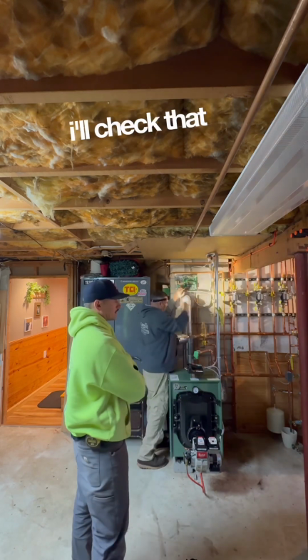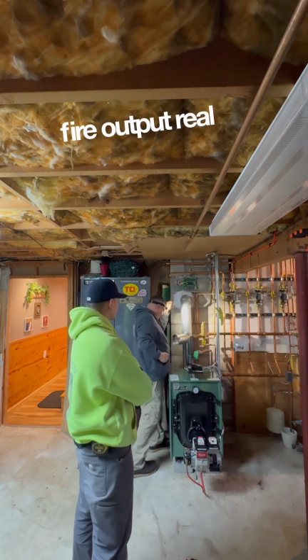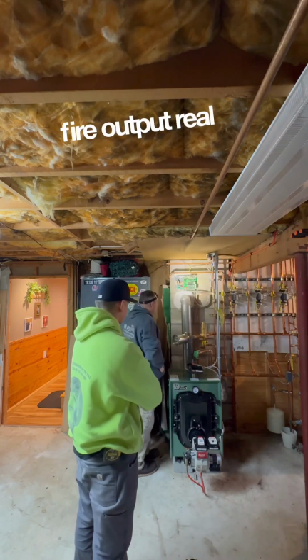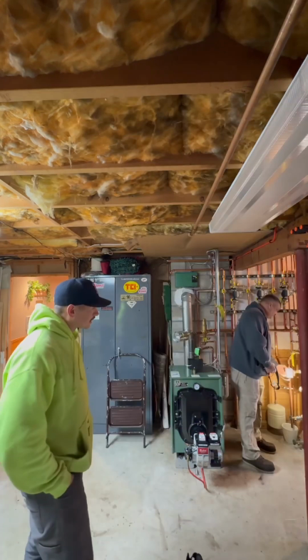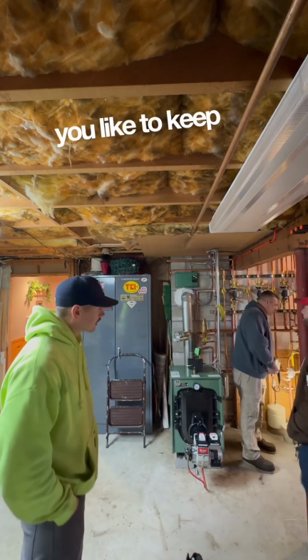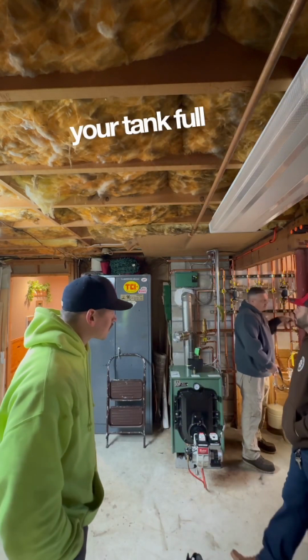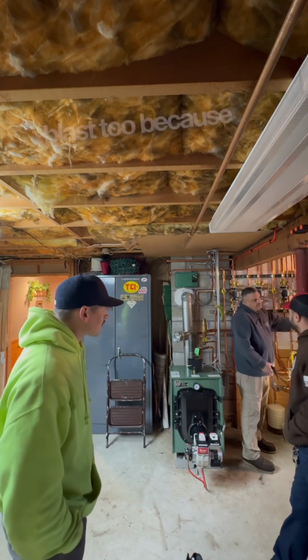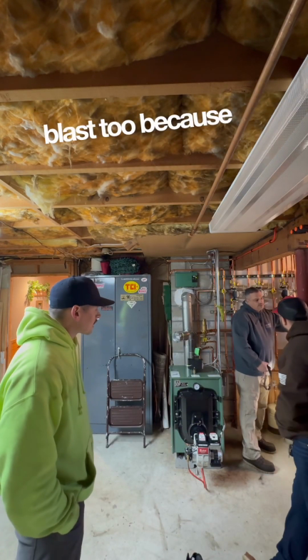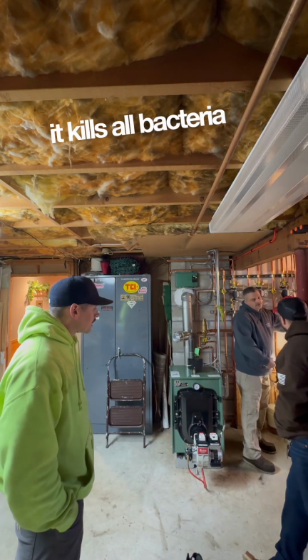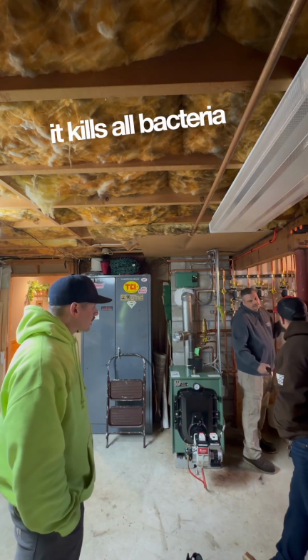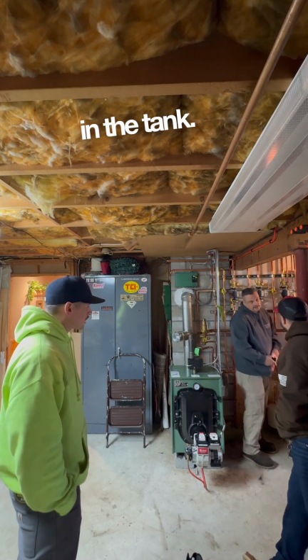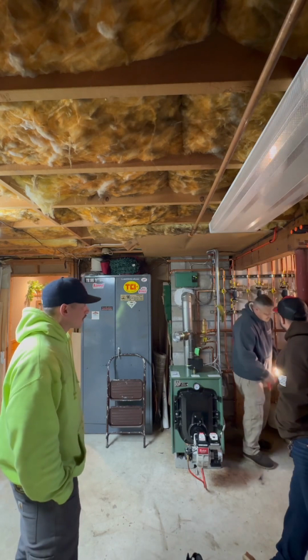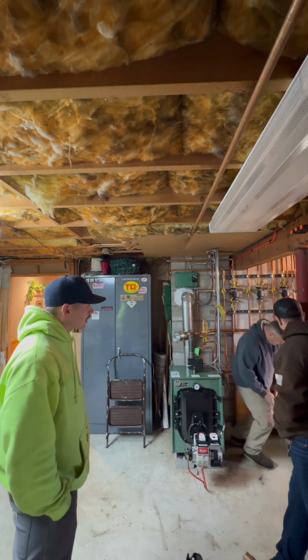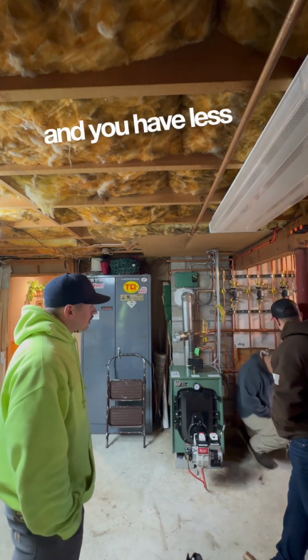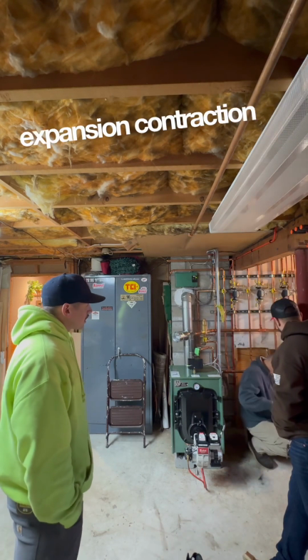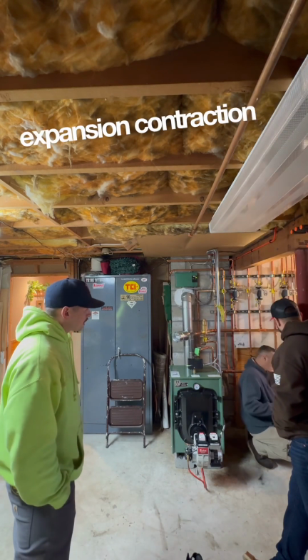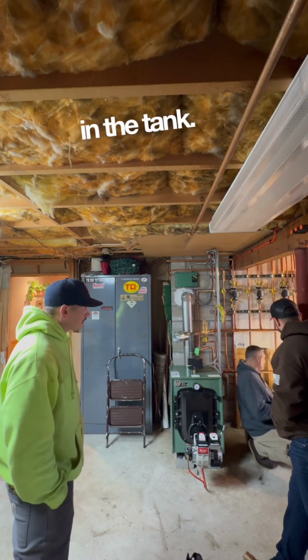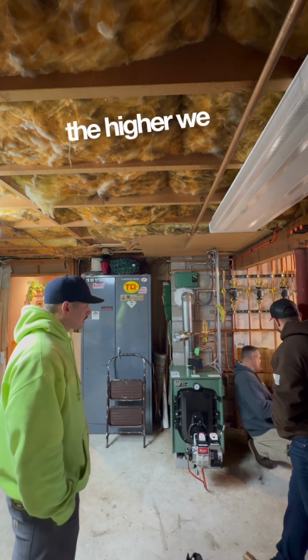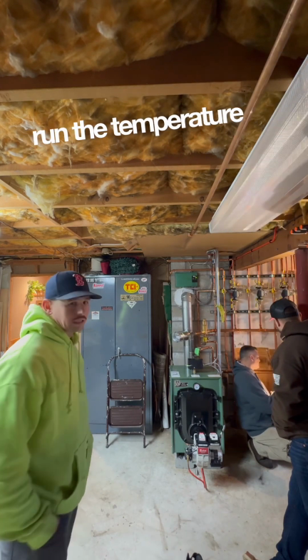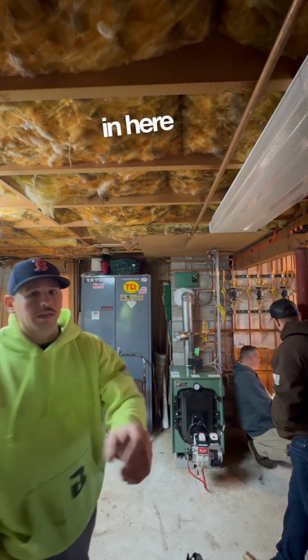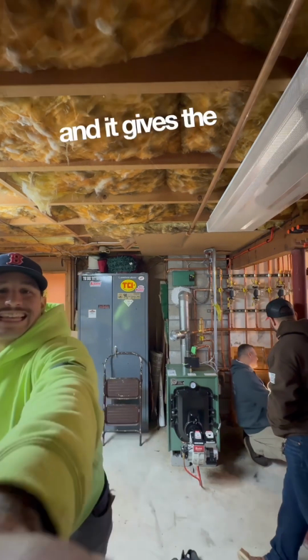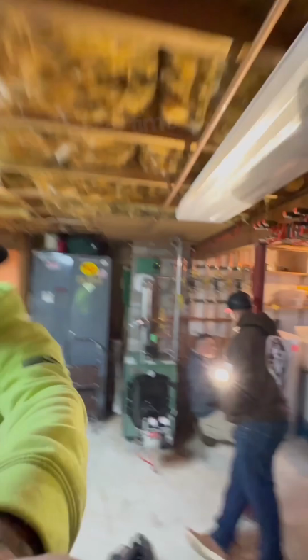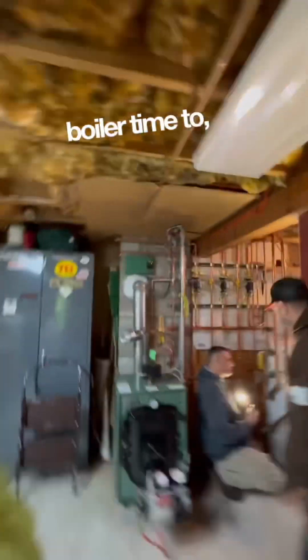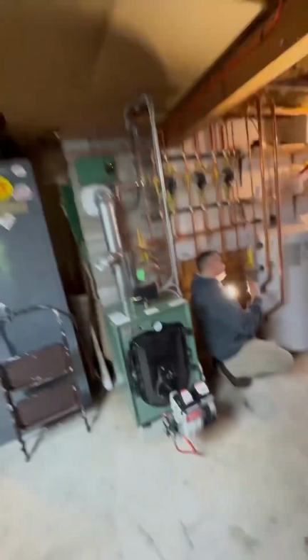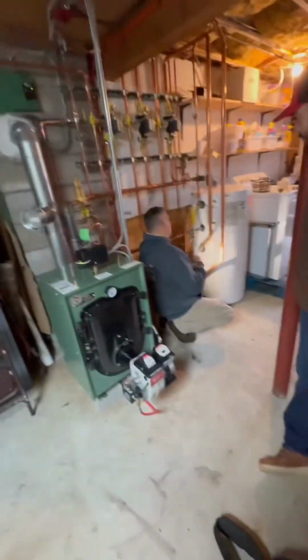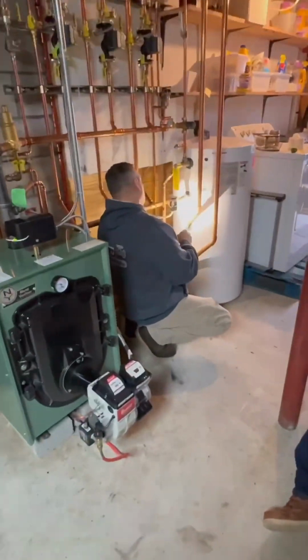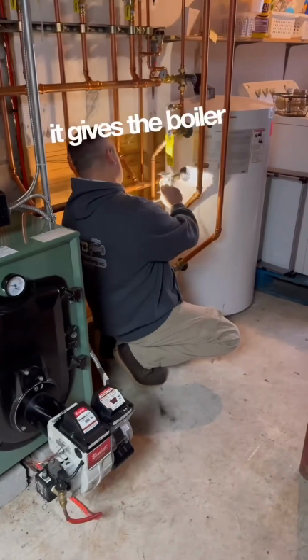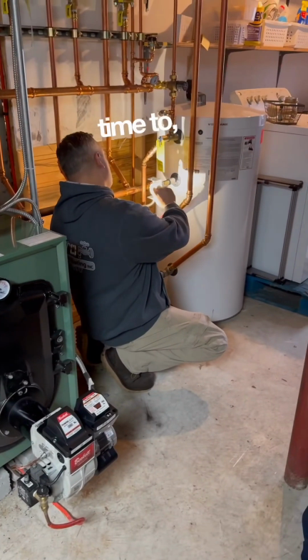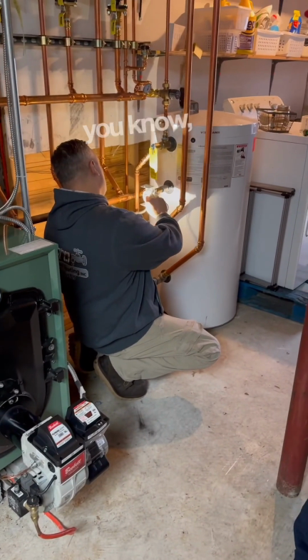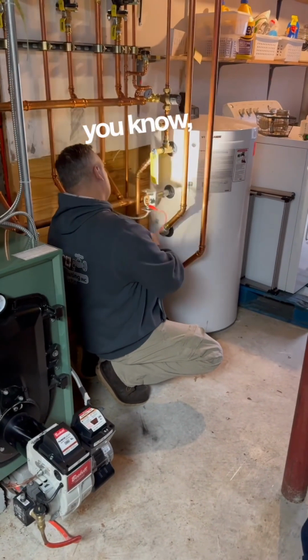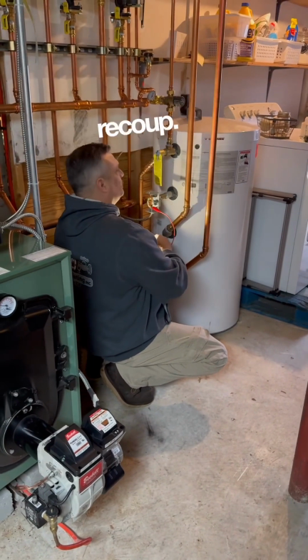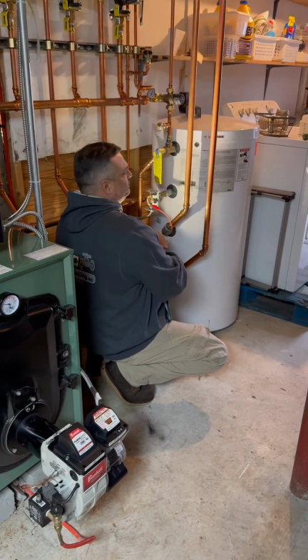I've probably messed with it too much too, to be honest. You like to keep your tank full blast because it kills all bacteria in the tank, you have less expansion and contraction in the tank the higher you run the temperature, and it gives the boiler time to recoup.